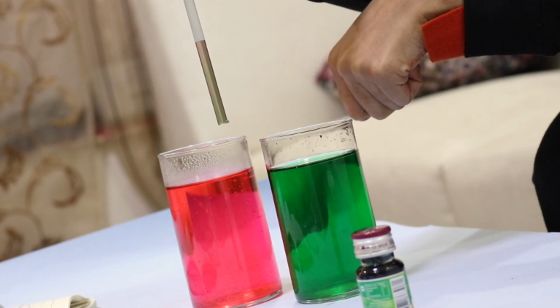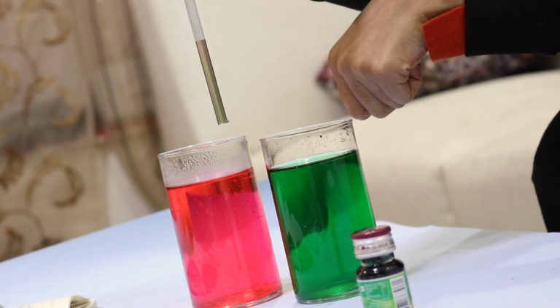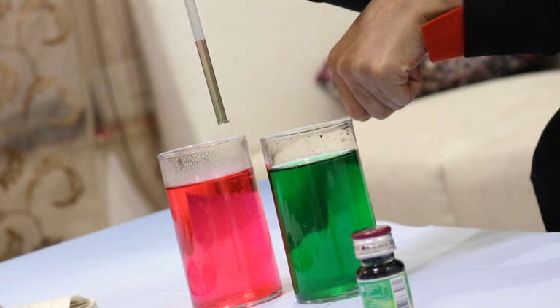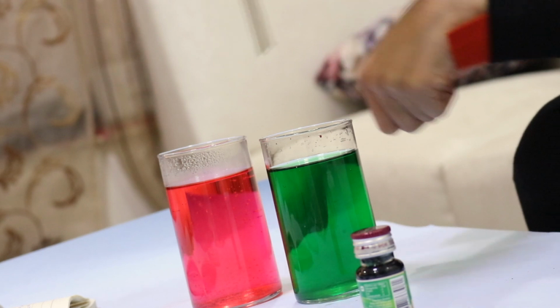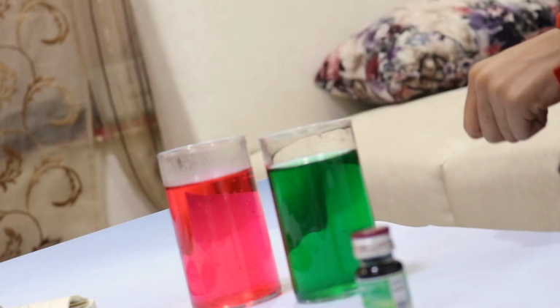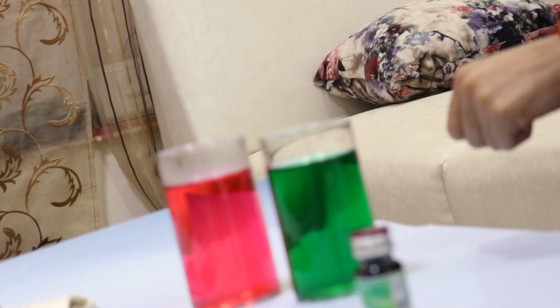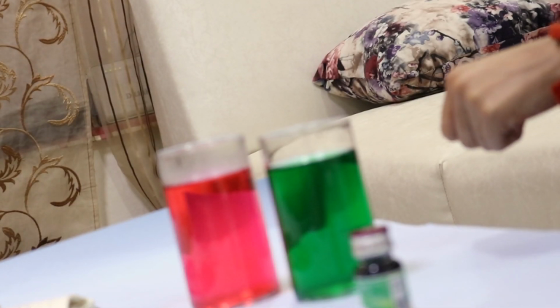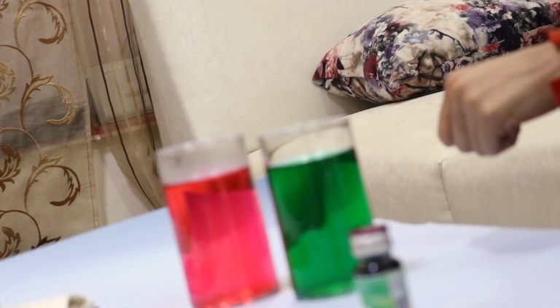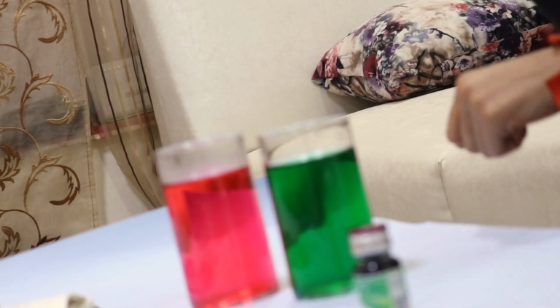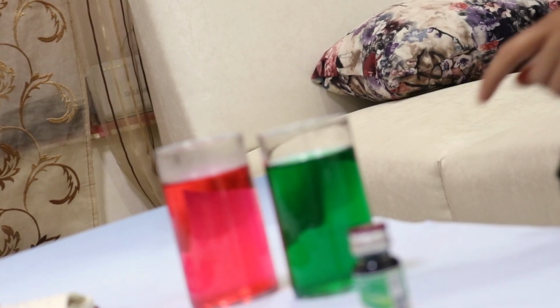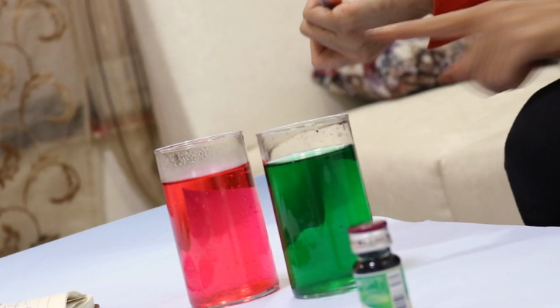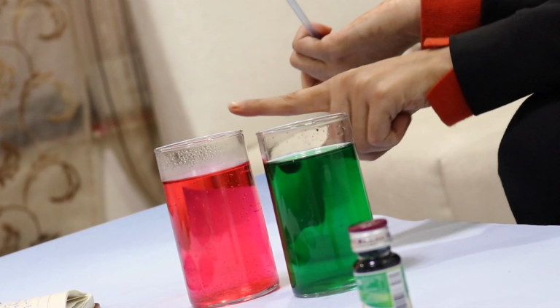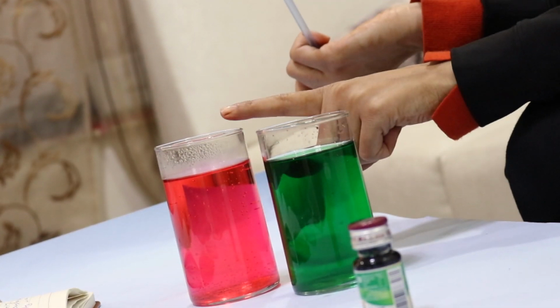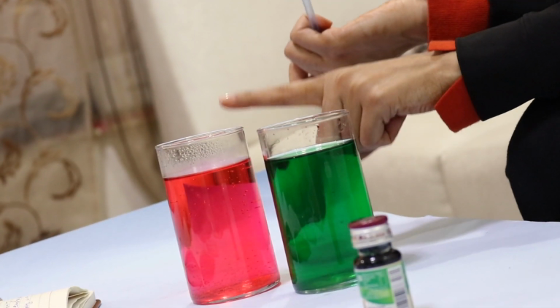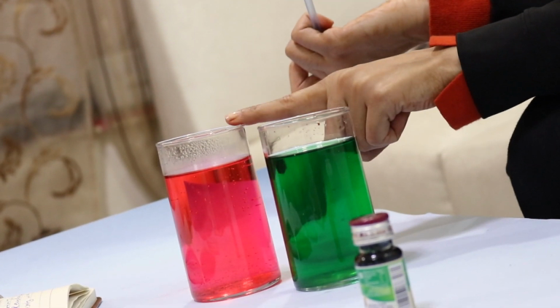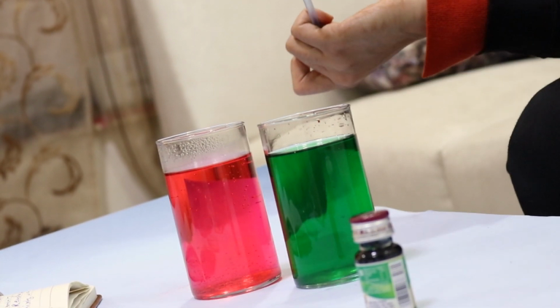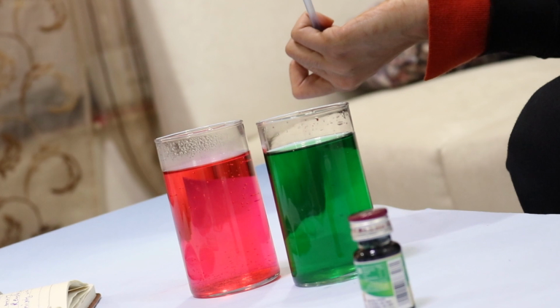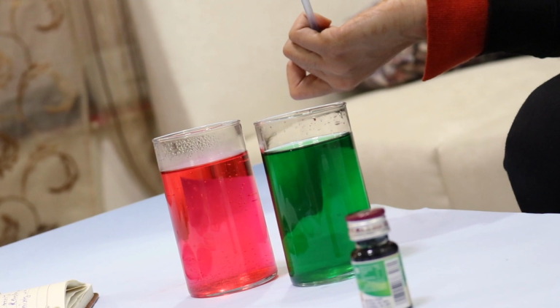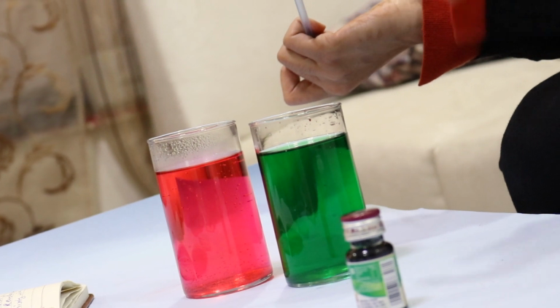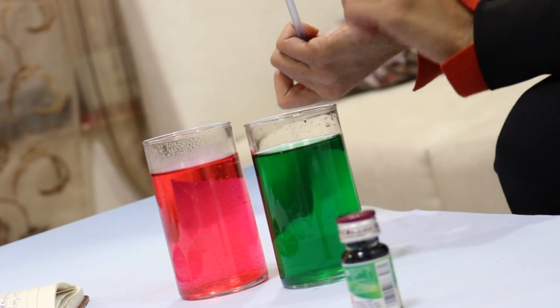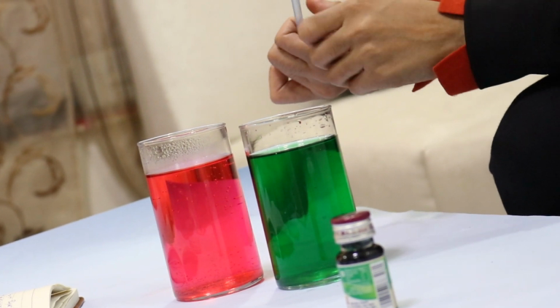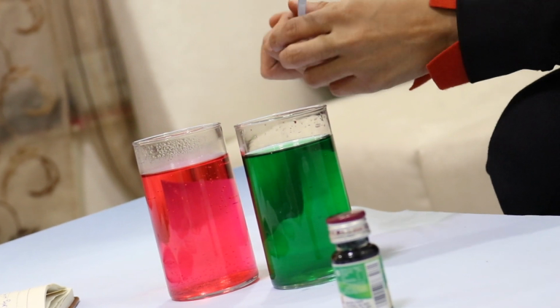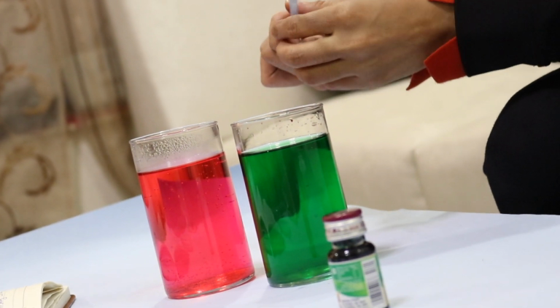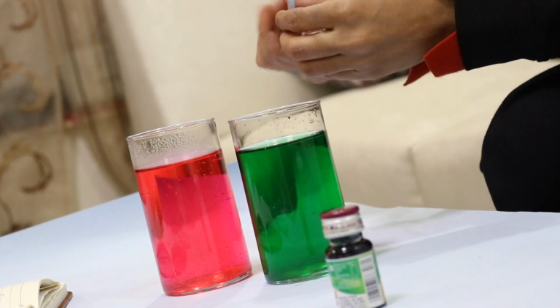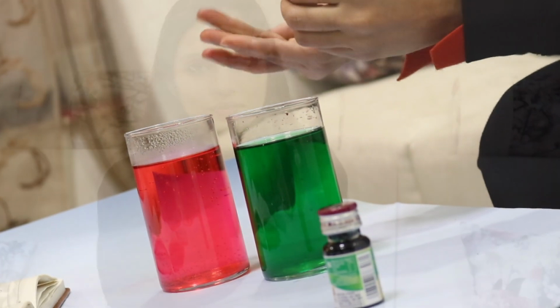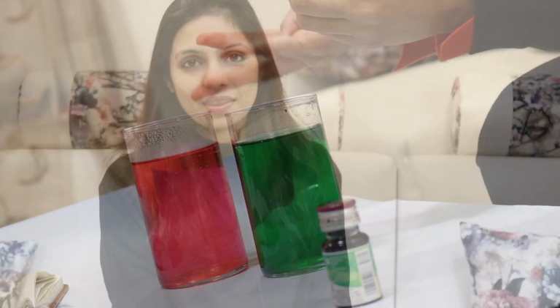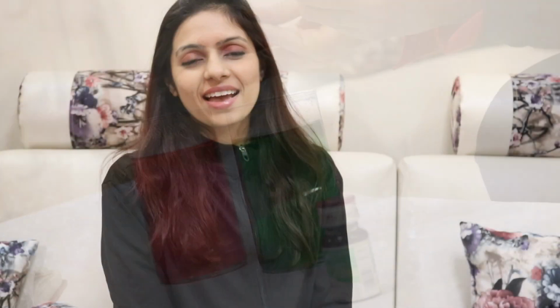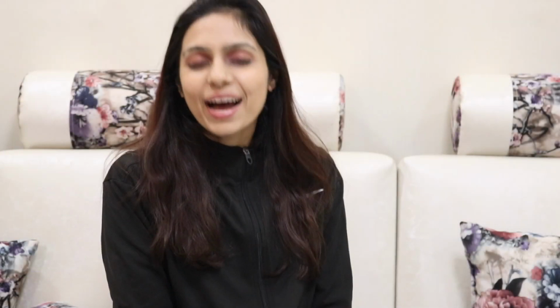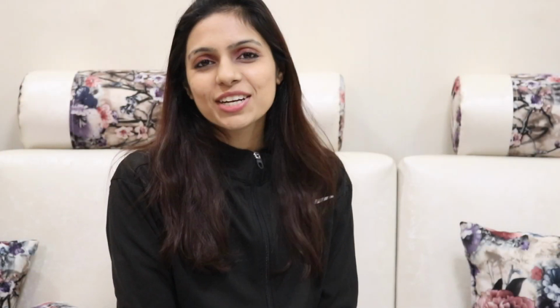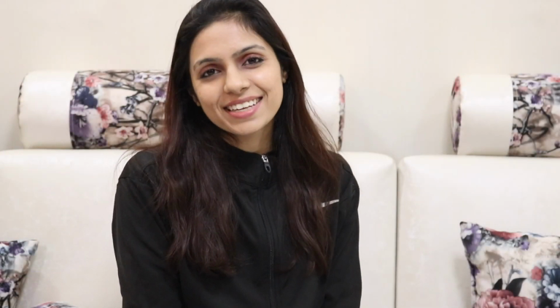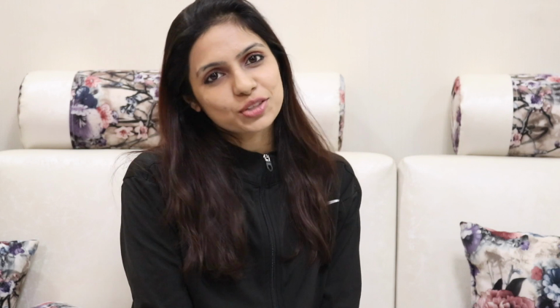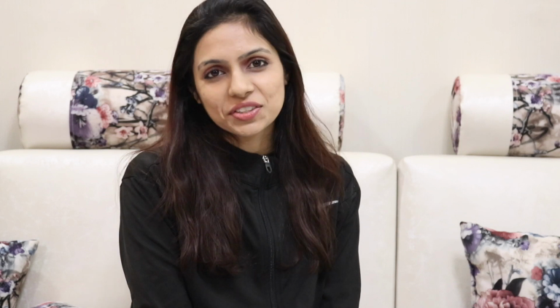Warm water rises, cold water sinks. Fun experiment to play with! I am Munalya Shatyaghi and thanks for watching.